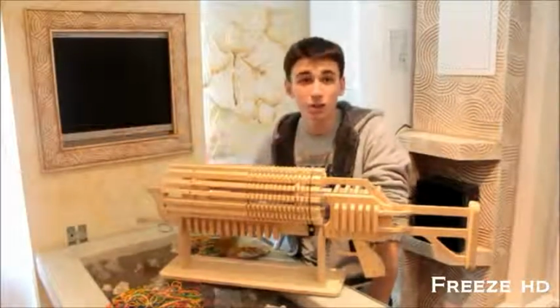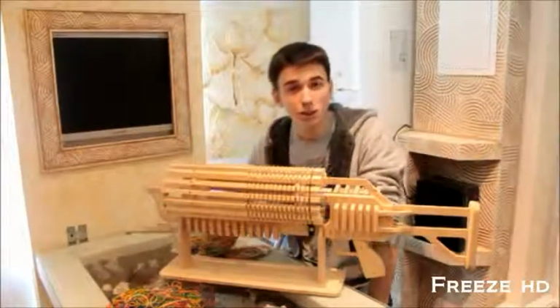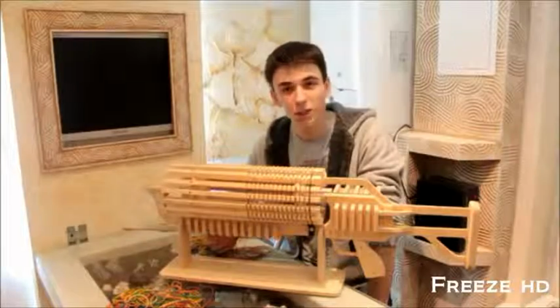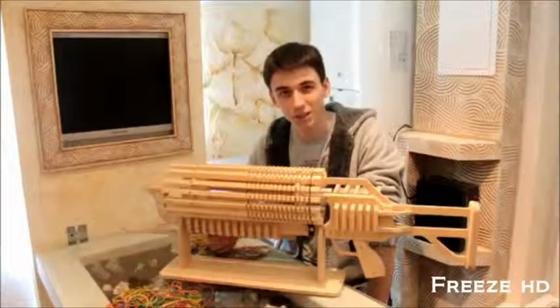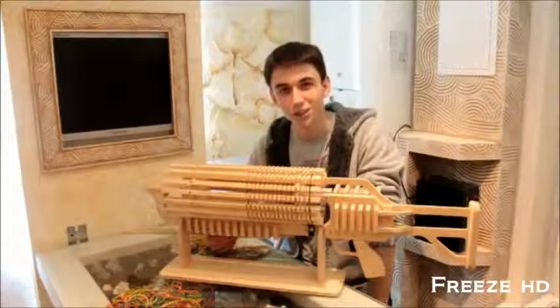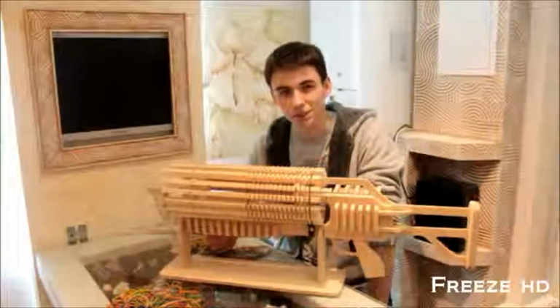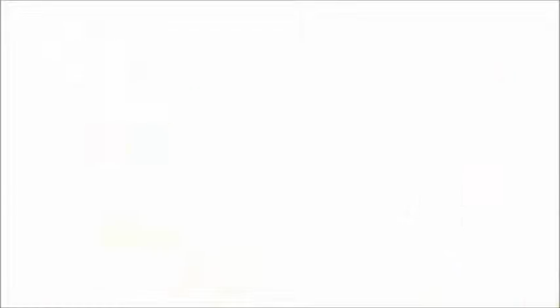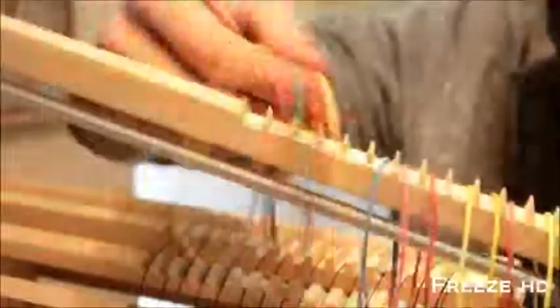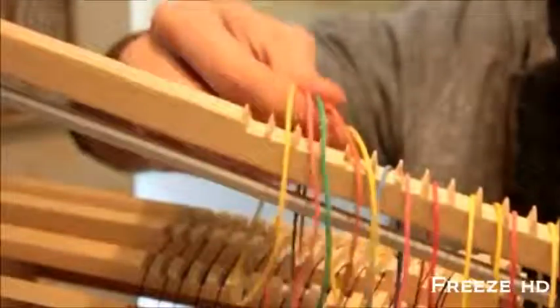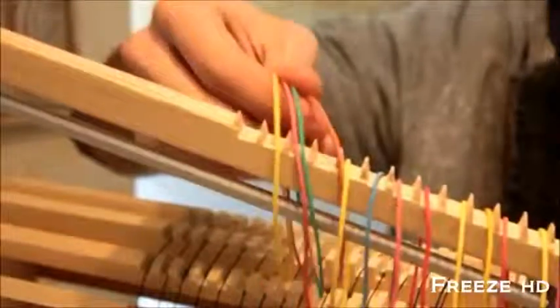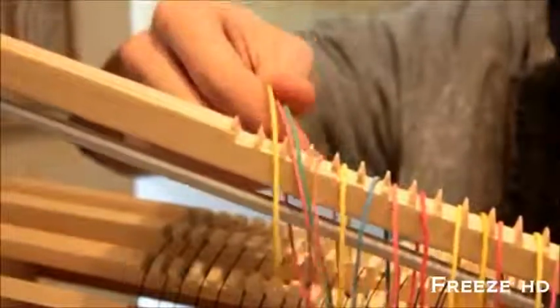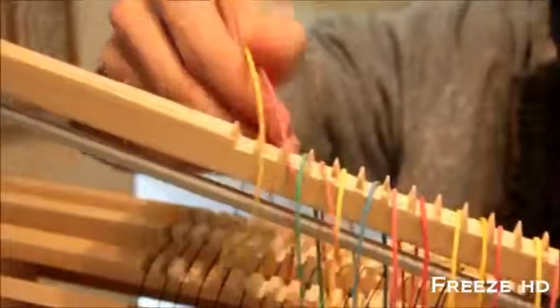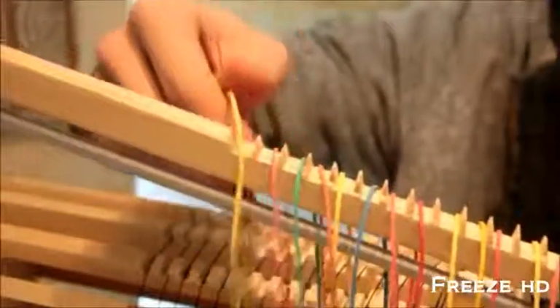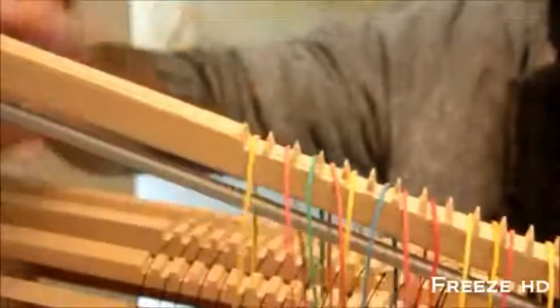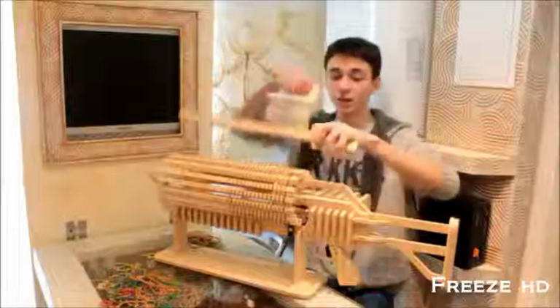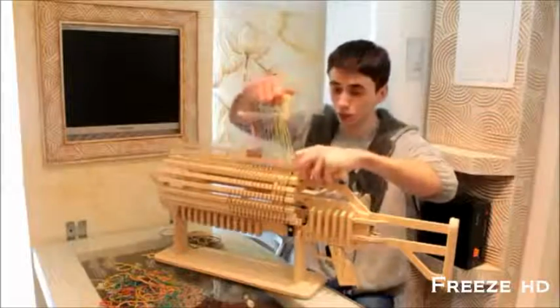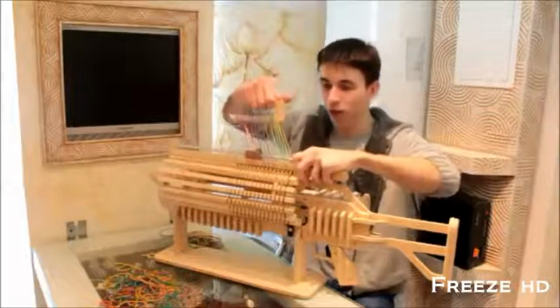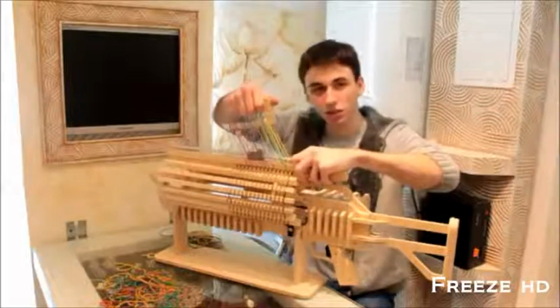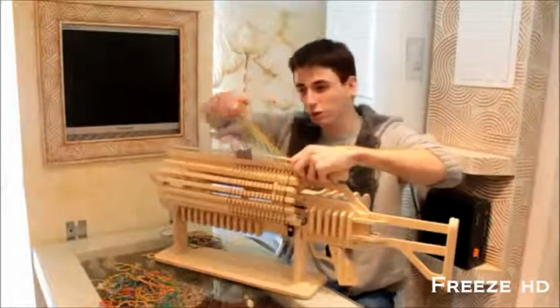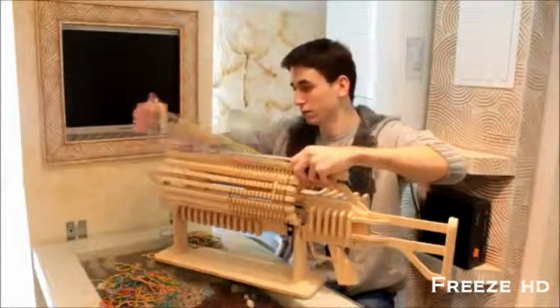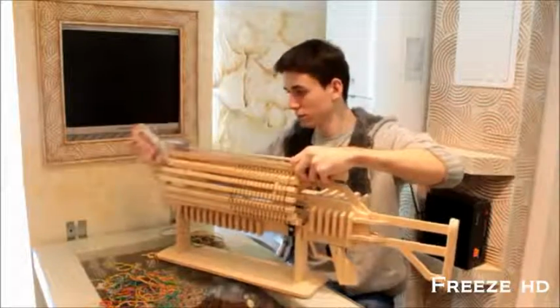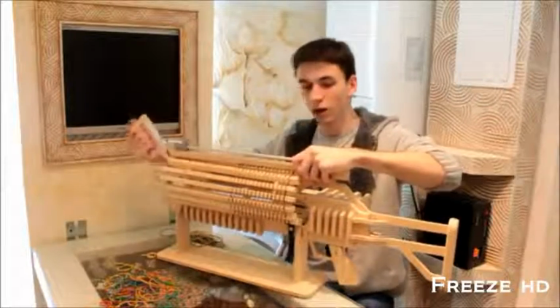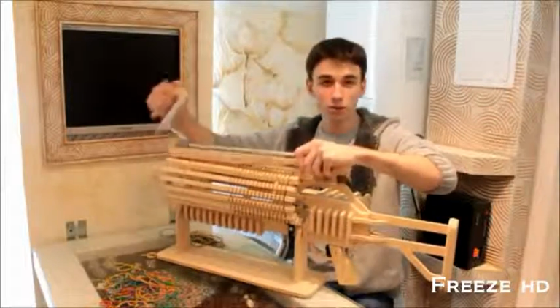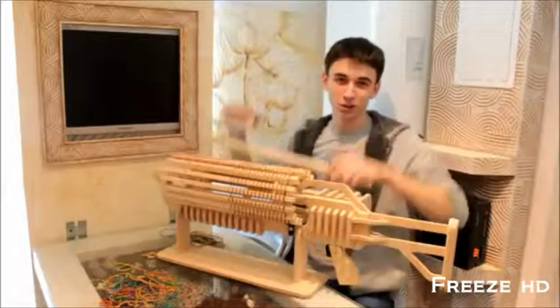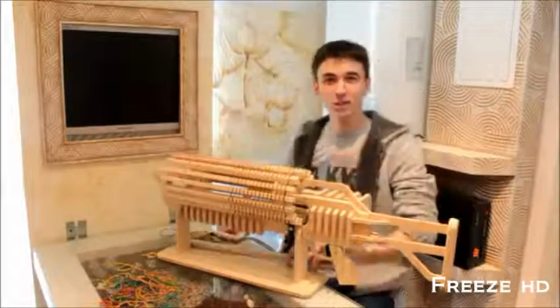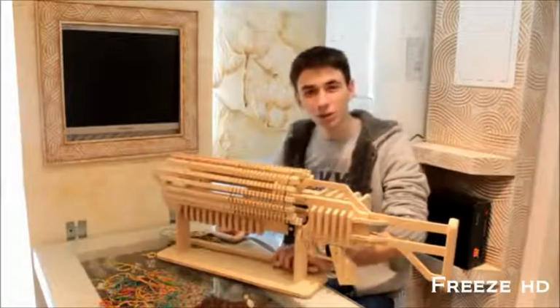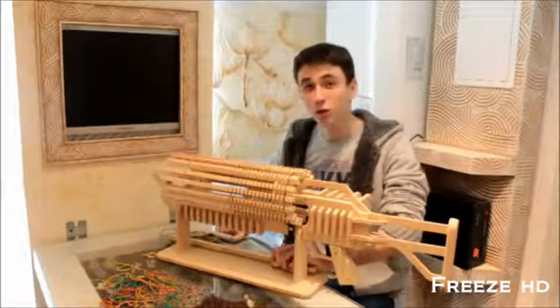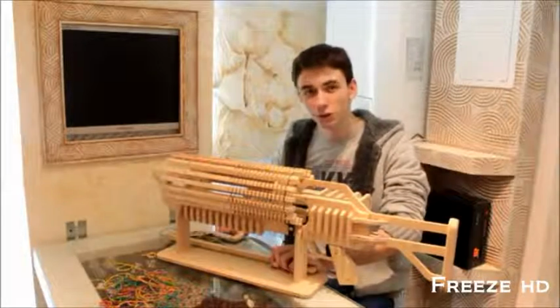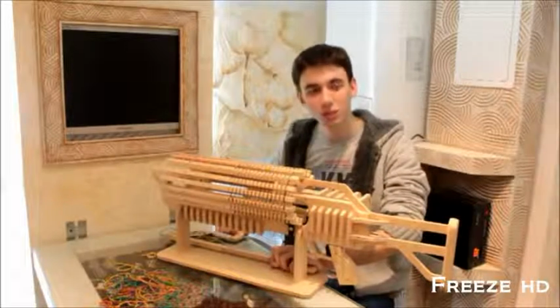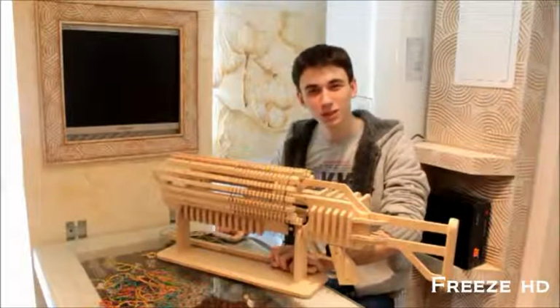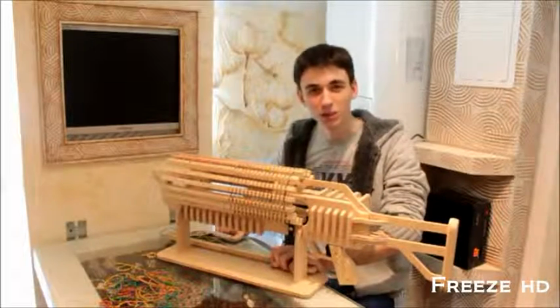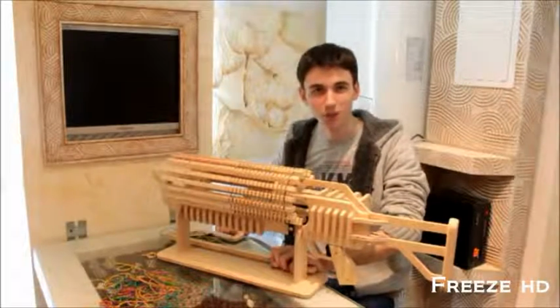Using this device you can charge the machine gun in minutes. Just mount a bunch of rubber bands onto the fast charger, attach it to the barrel, and start to charge your gun — 14 bands per second. Now you can enjoy the shooting without wasting too much time on the recharge.